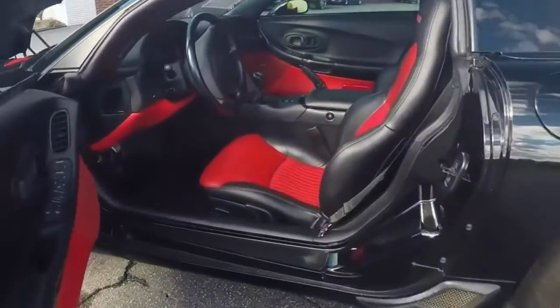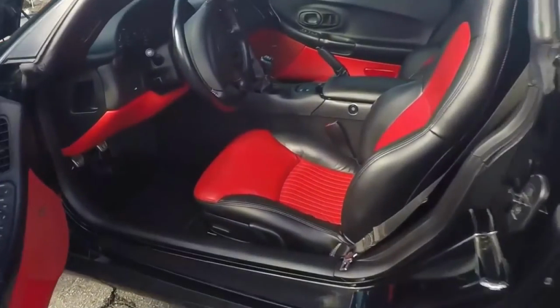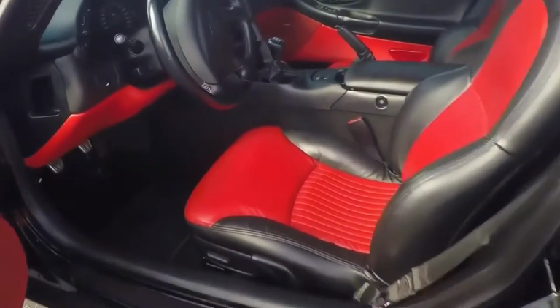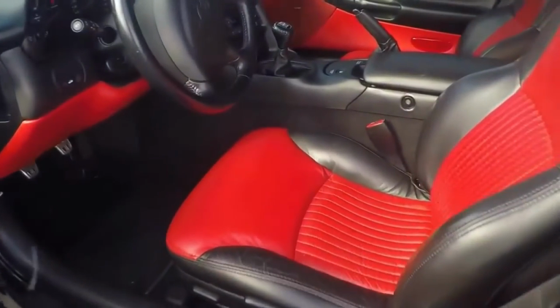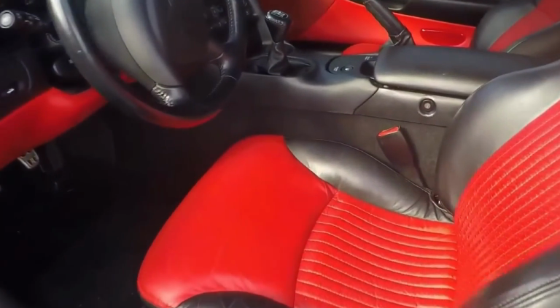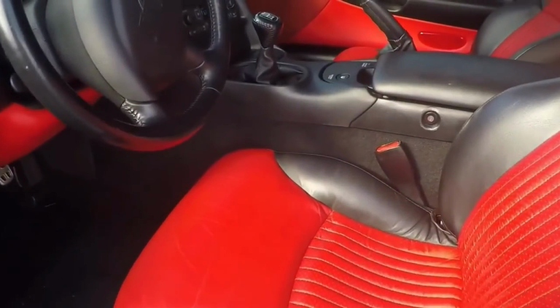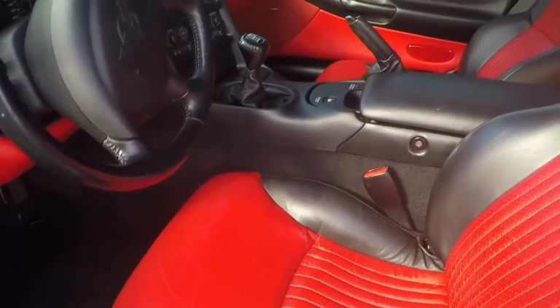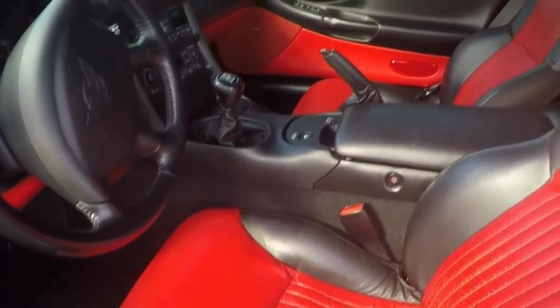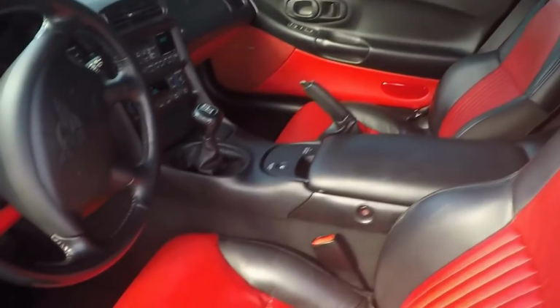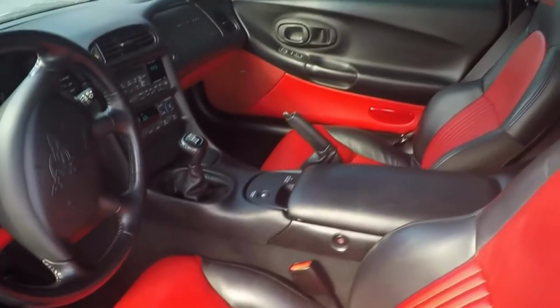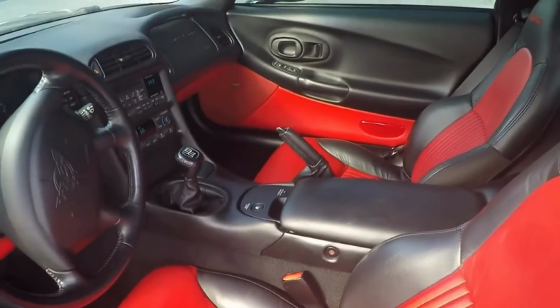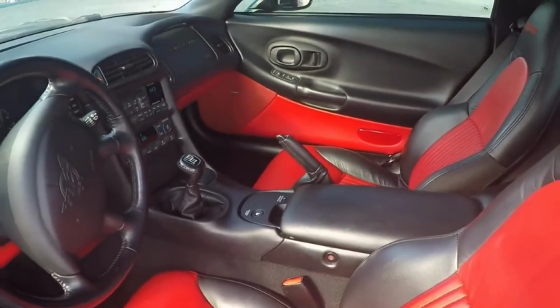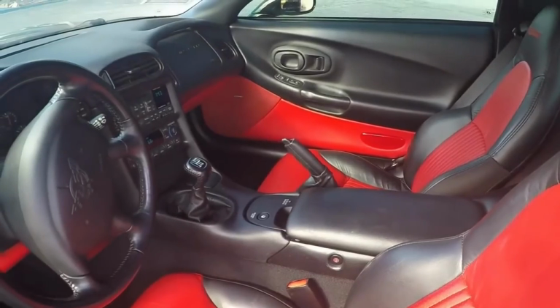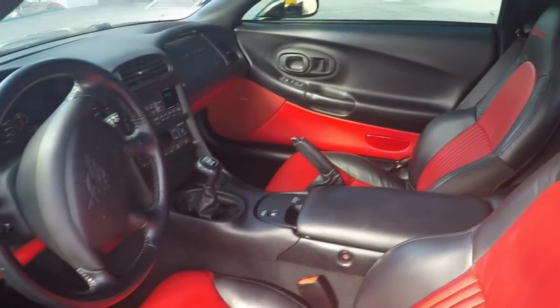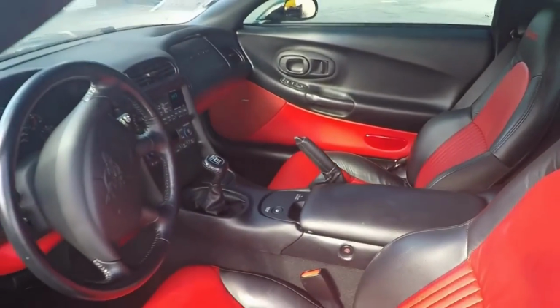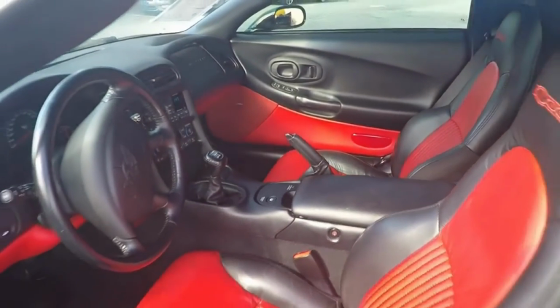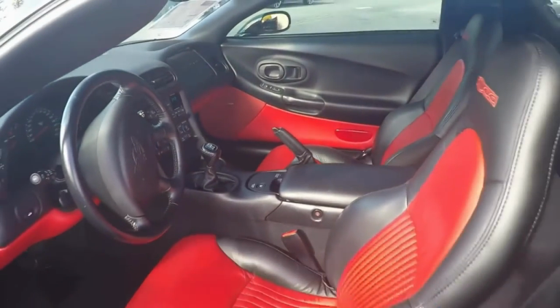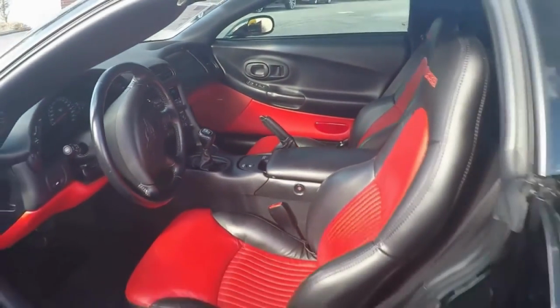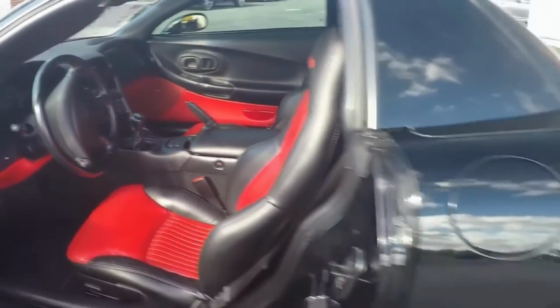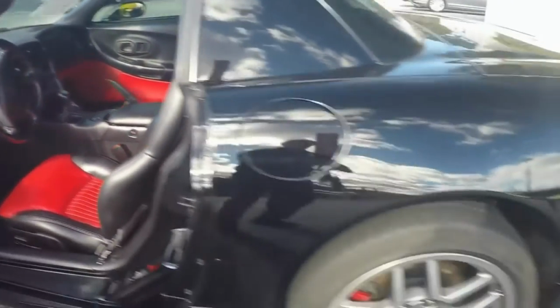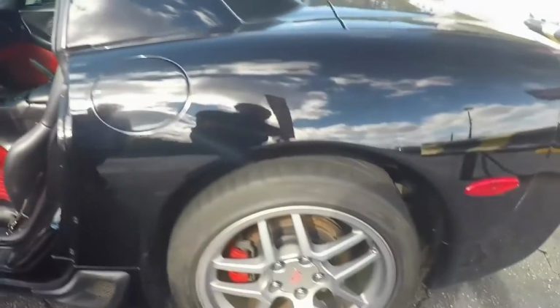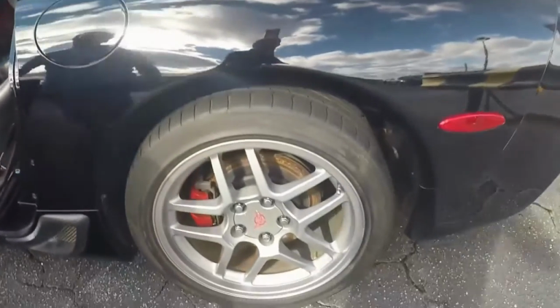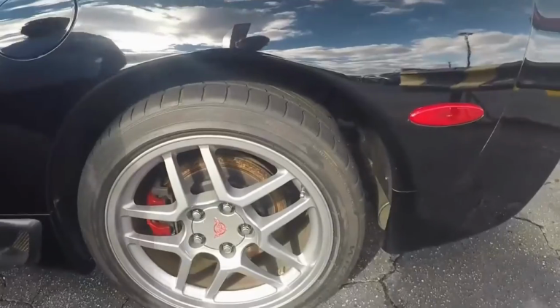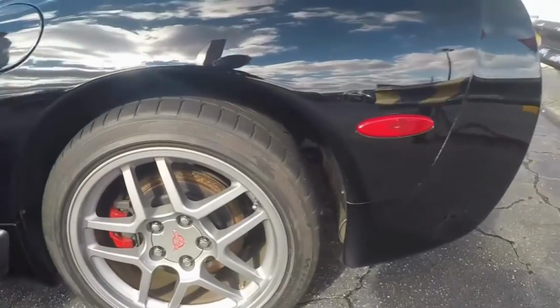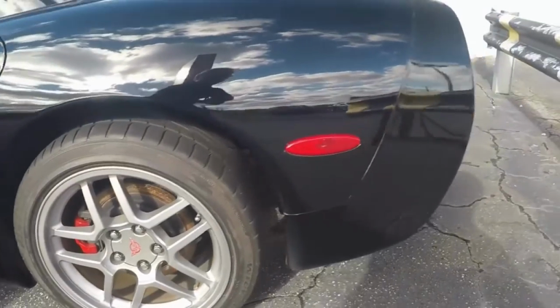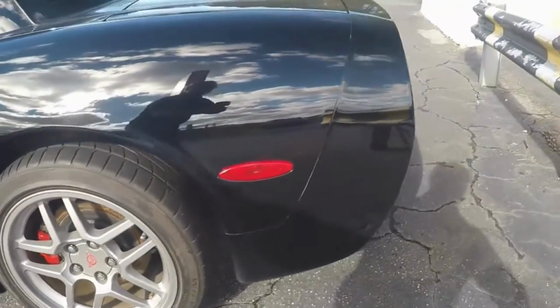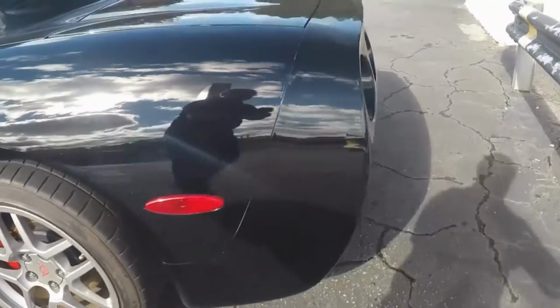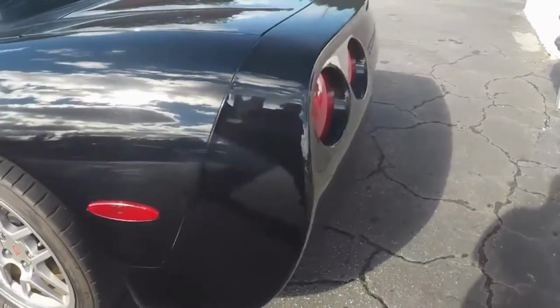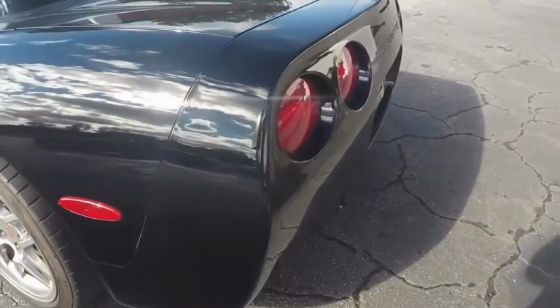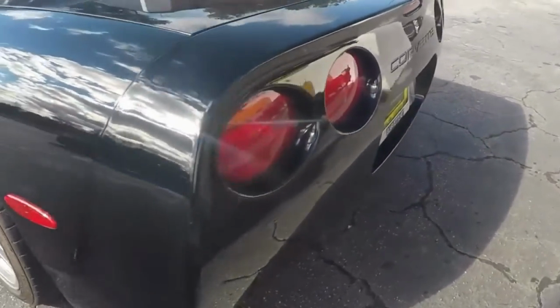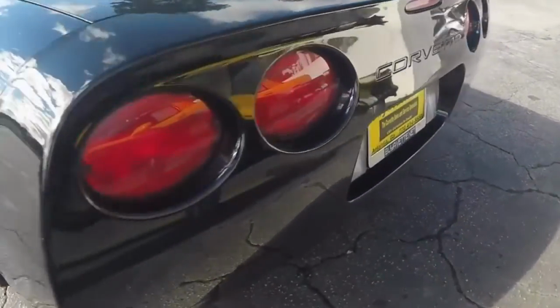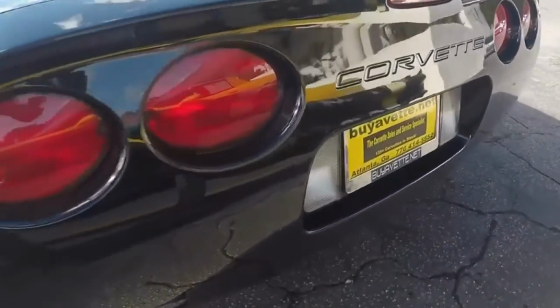This car has a heads-up display, clean Carfax, and only 21,000 miles. There's 7/32nds remaining on the front and 4/32nds remaining on the rear, which is close to needing tires.